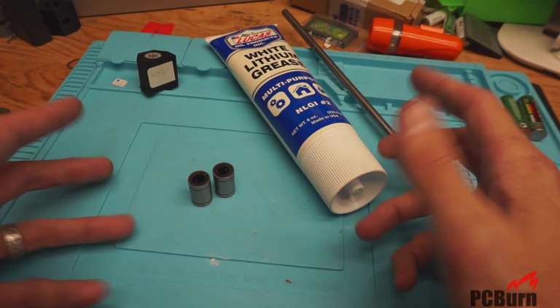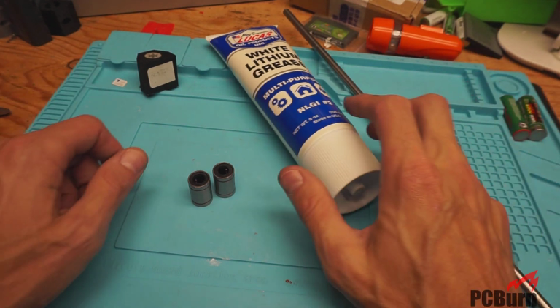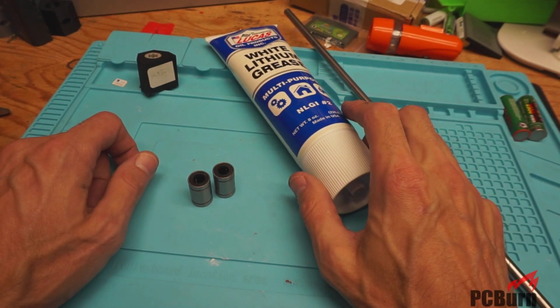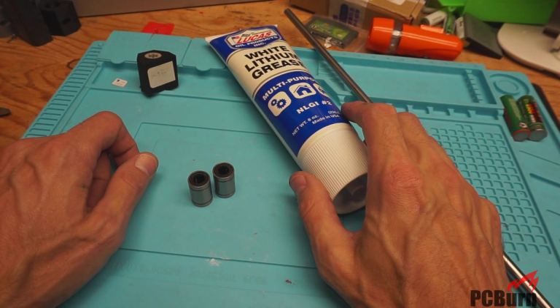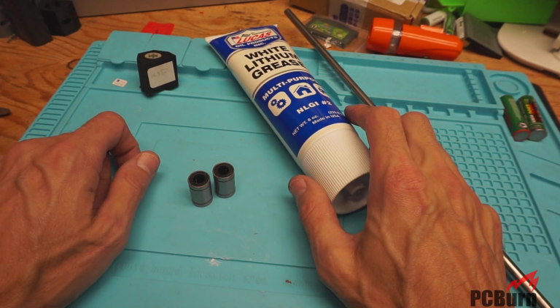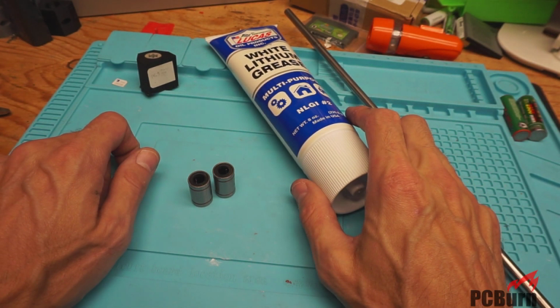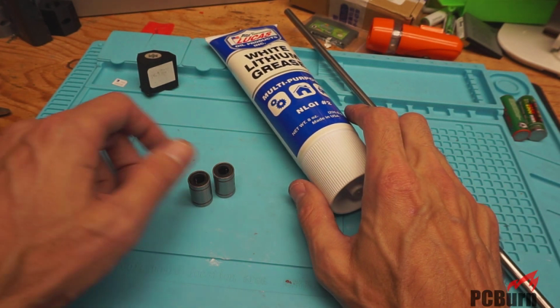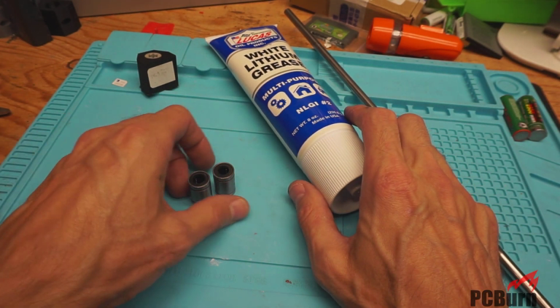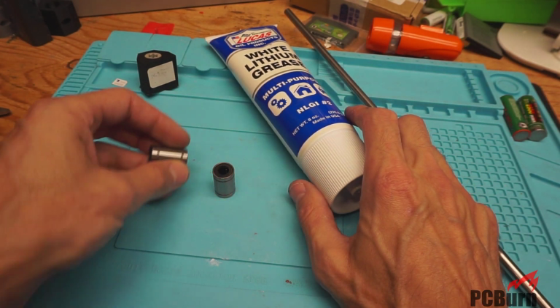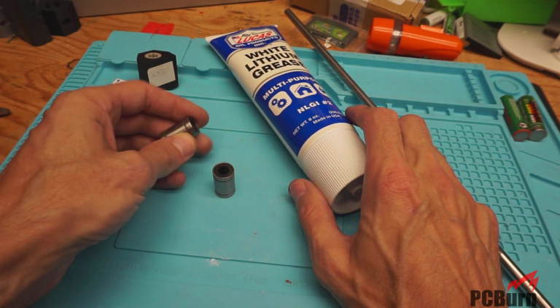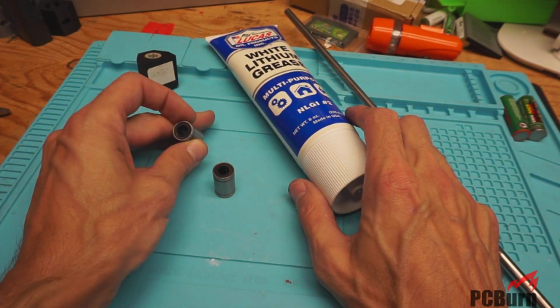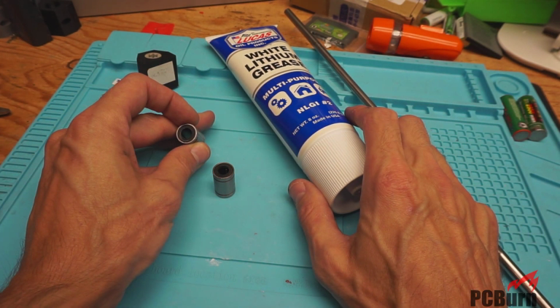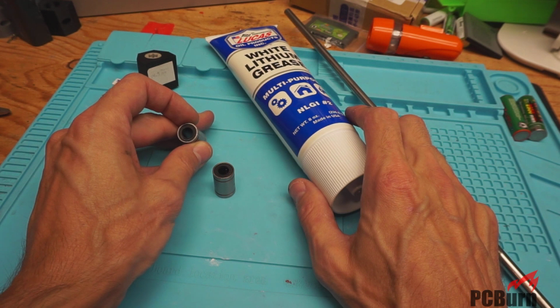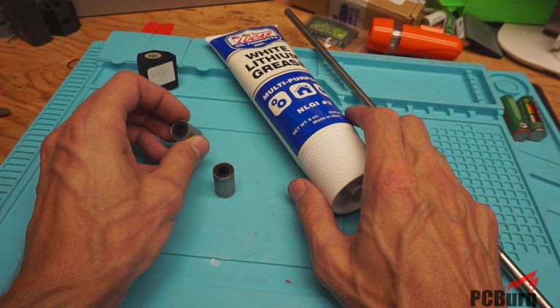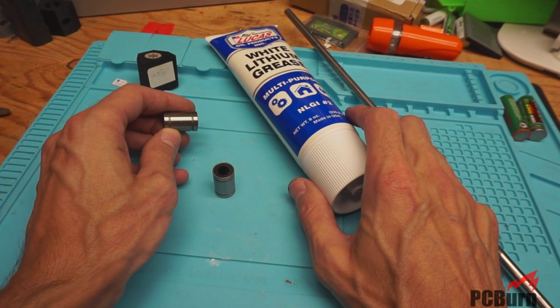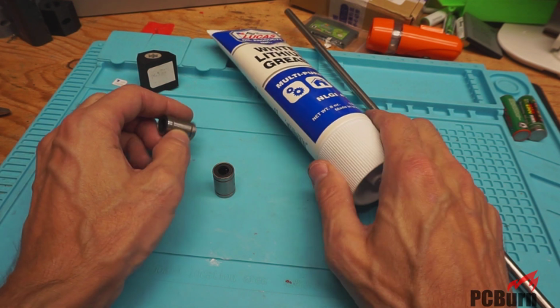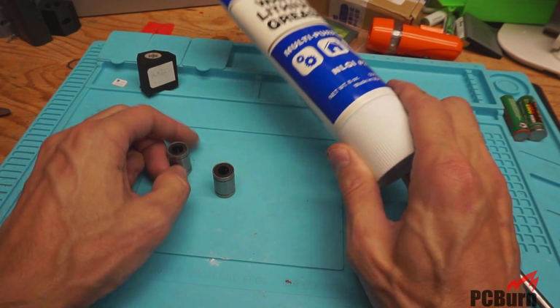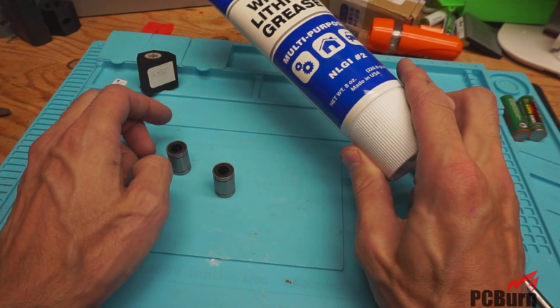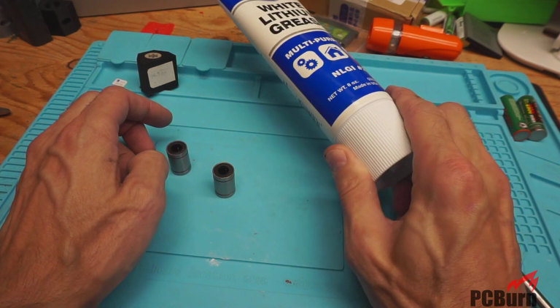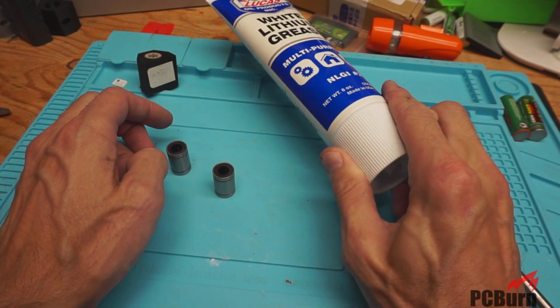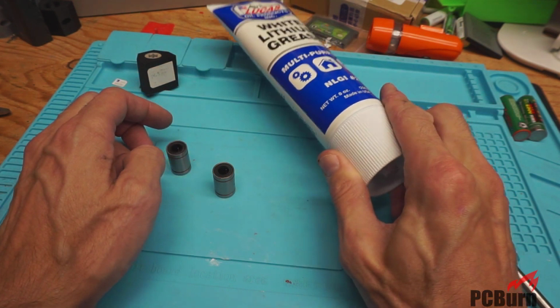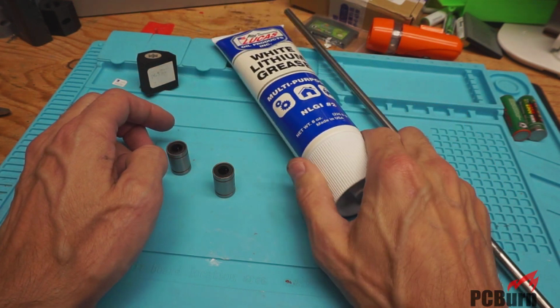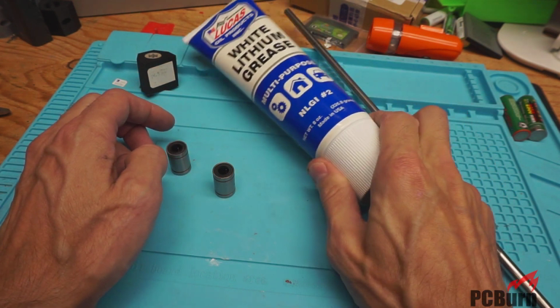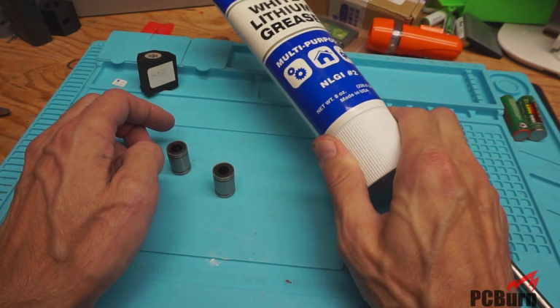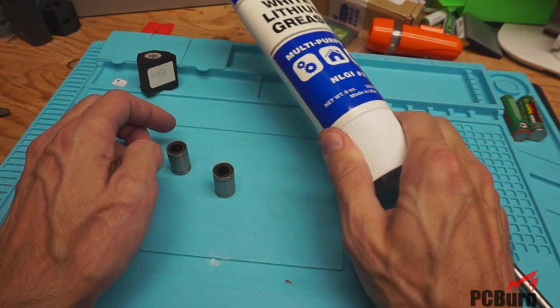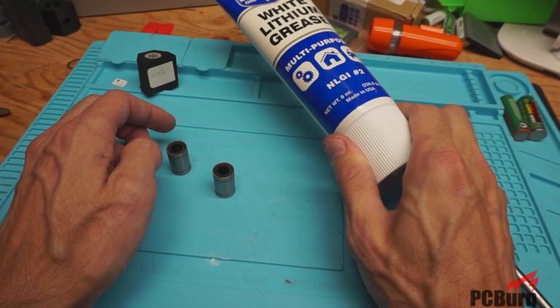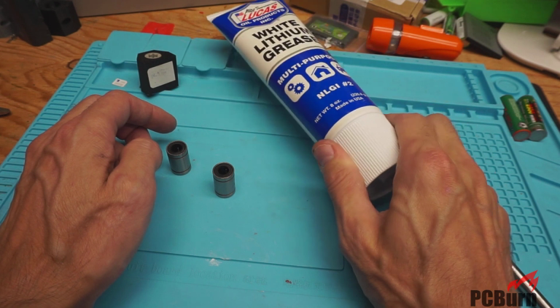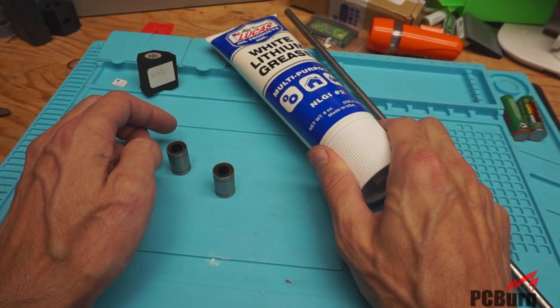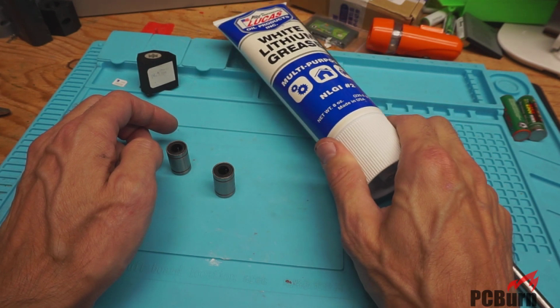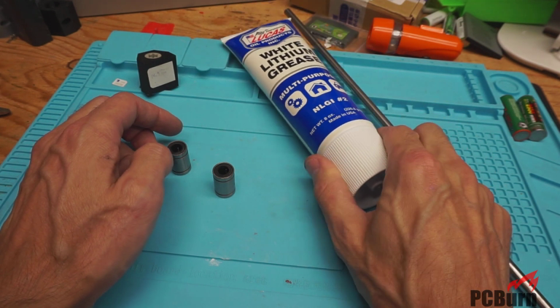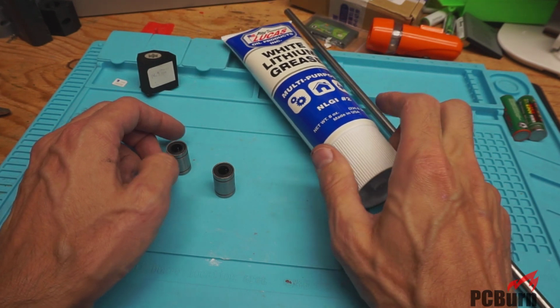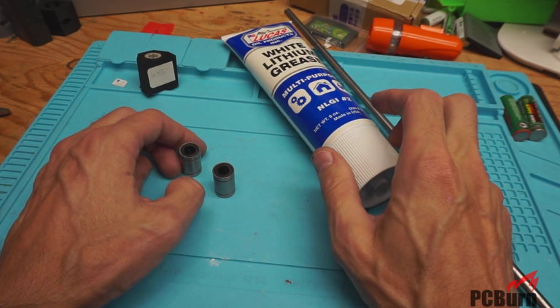Hi, welcome back to my workbench. Today I'm going to be taking a look at what's inside an LM8UU bearing and going to be packing it with some white lithium grease, in this case from Lucas, because it's what's available cheap here from the big box retailers.